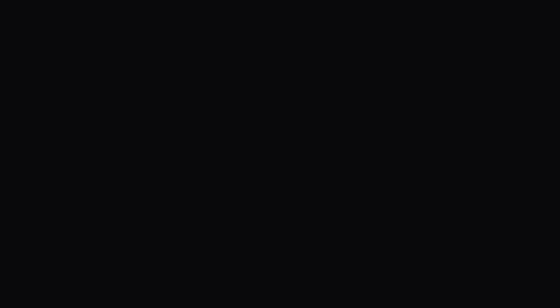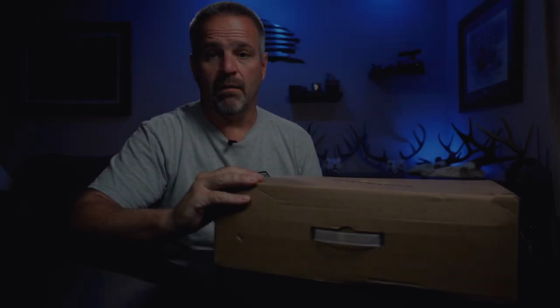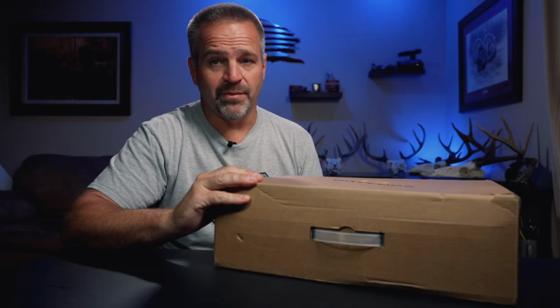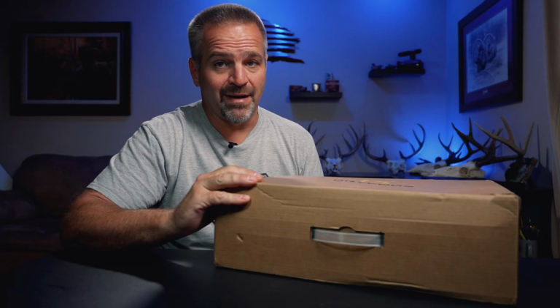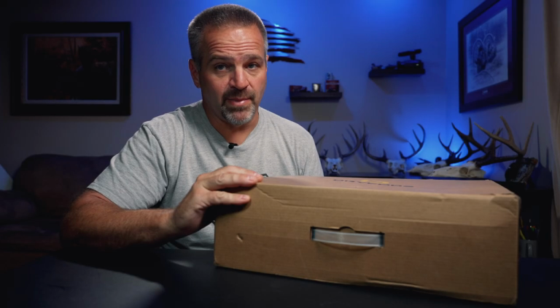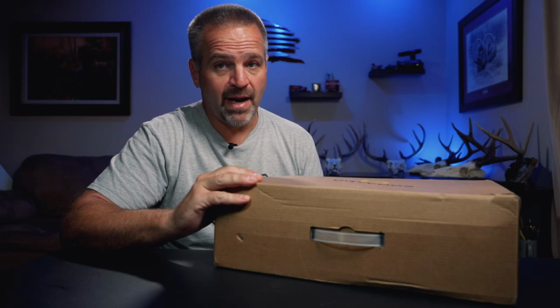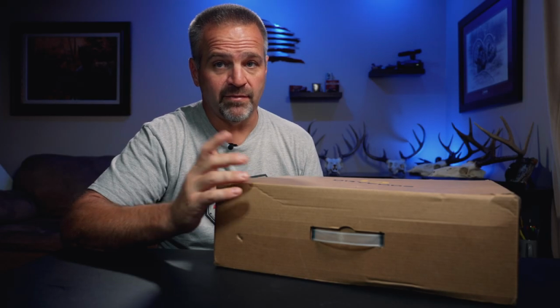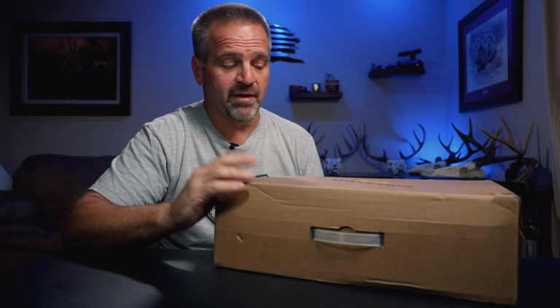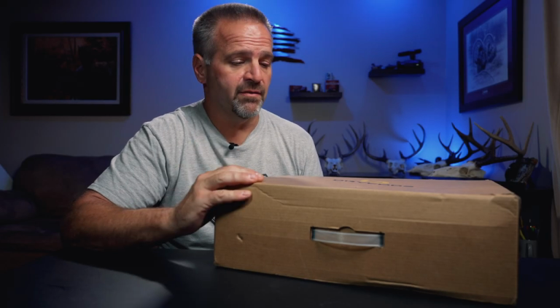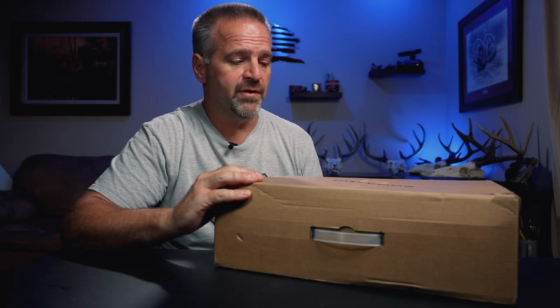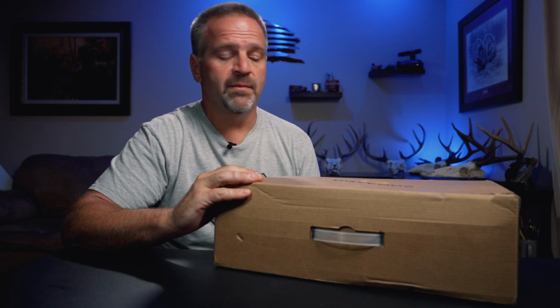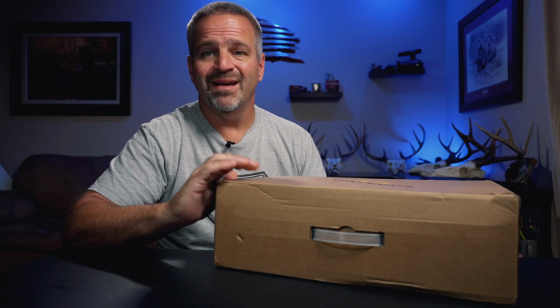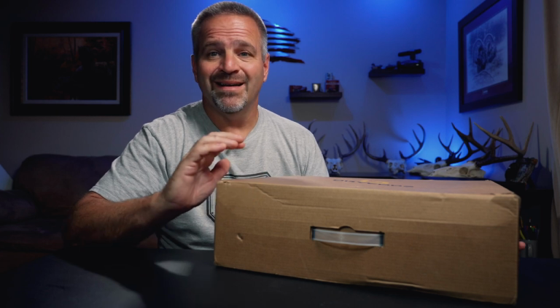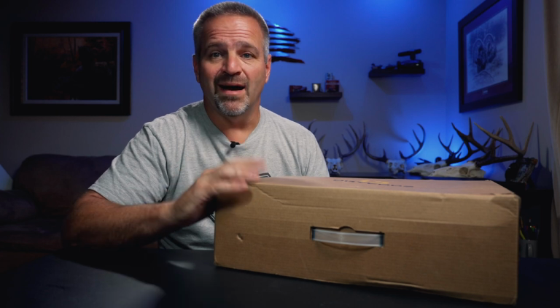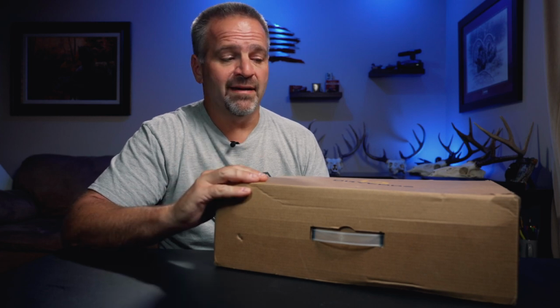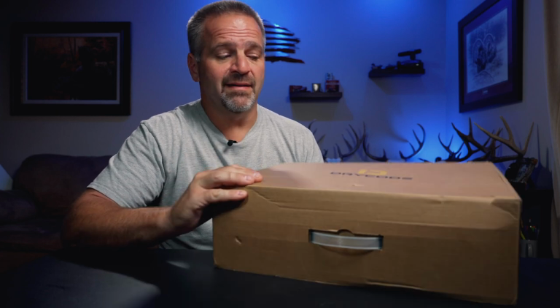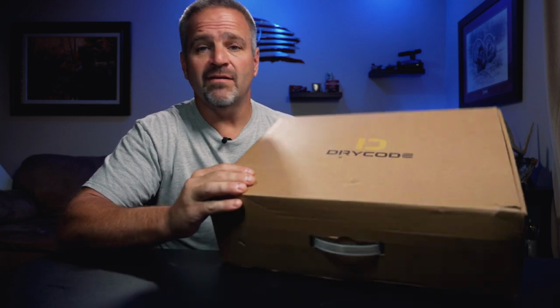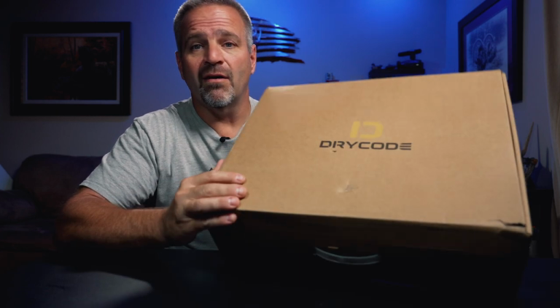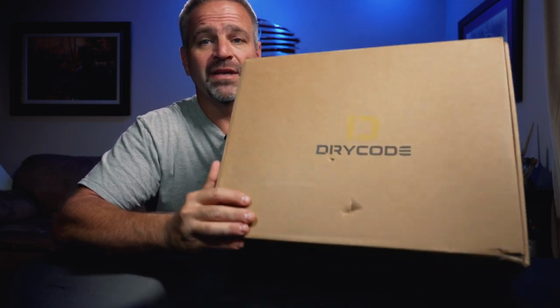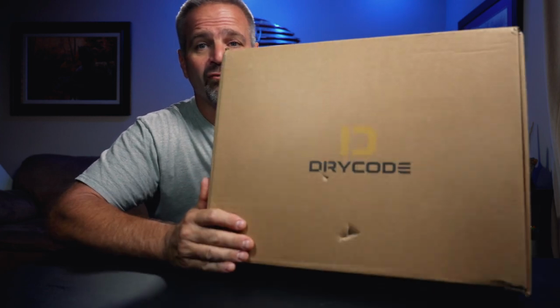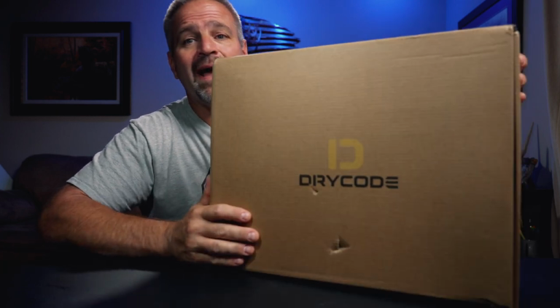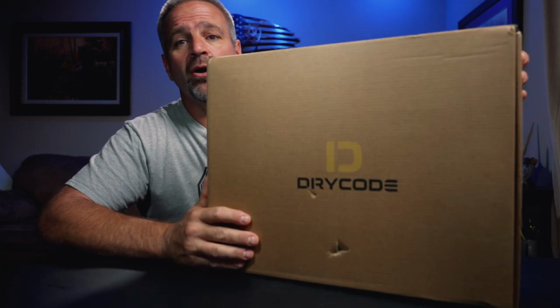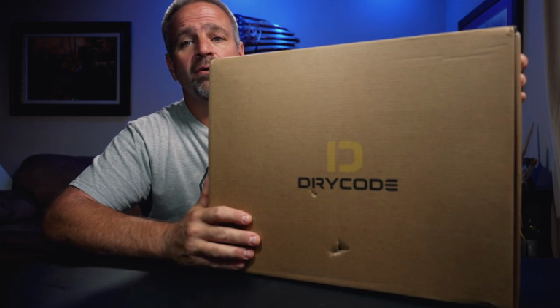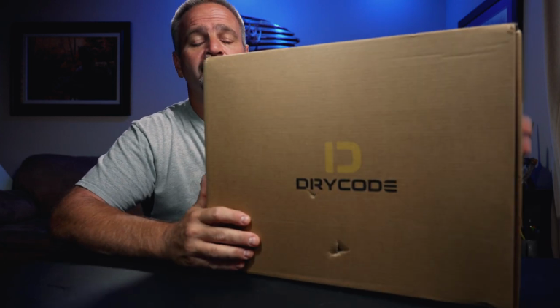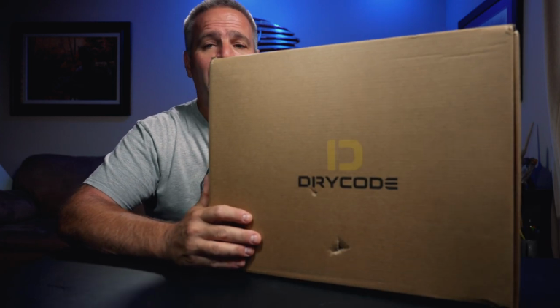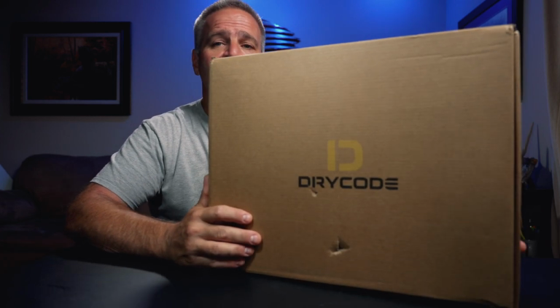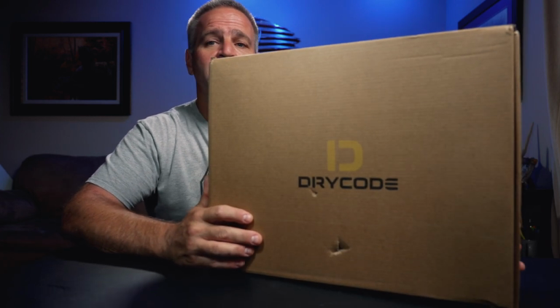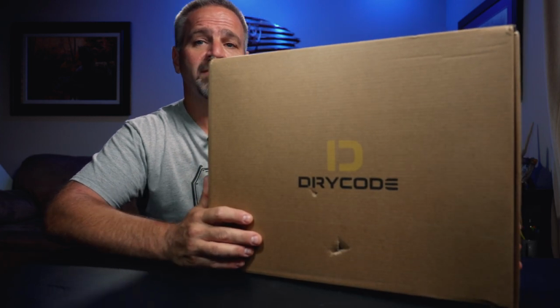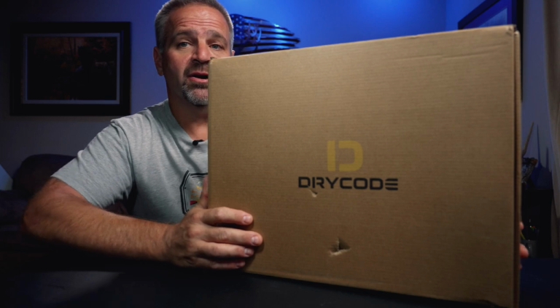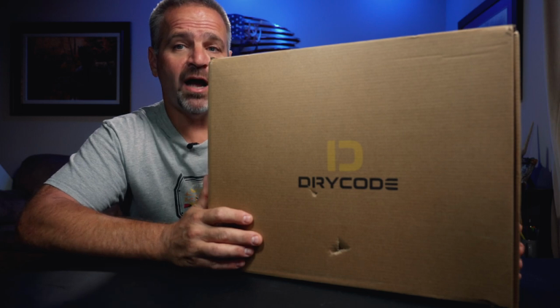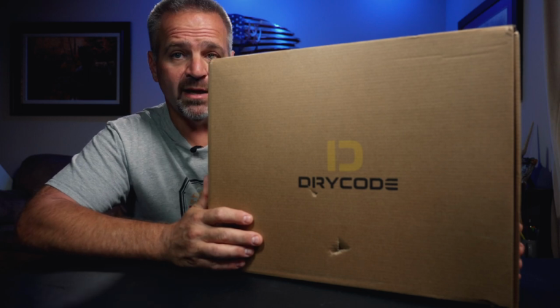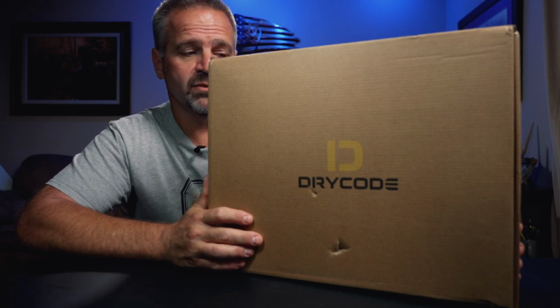All right, so we've got another big box. We're doing another review. These are the Dry Code 5mm hunting boots.